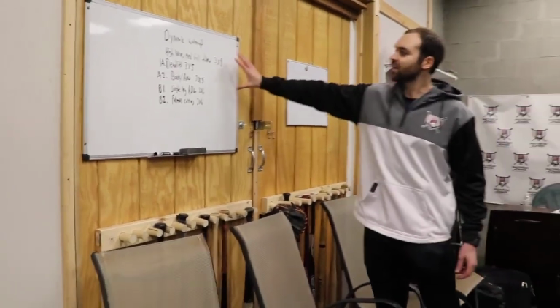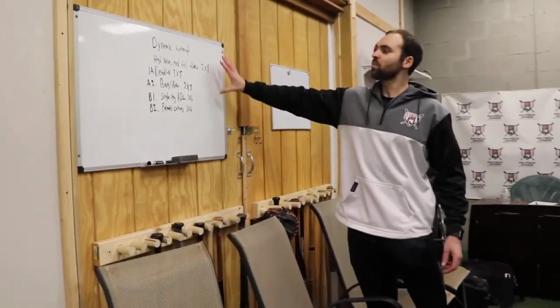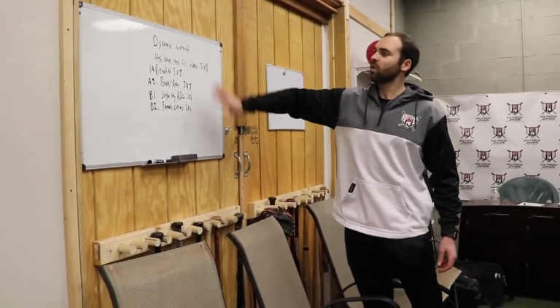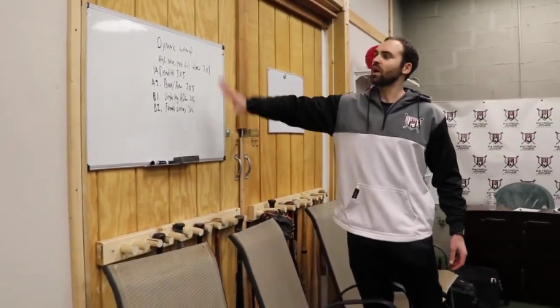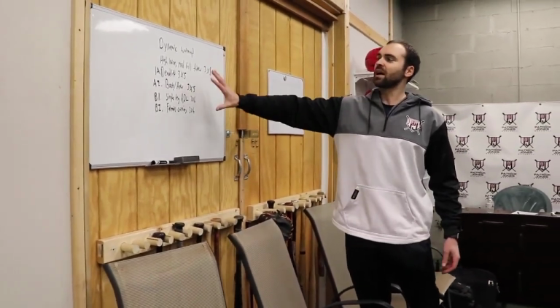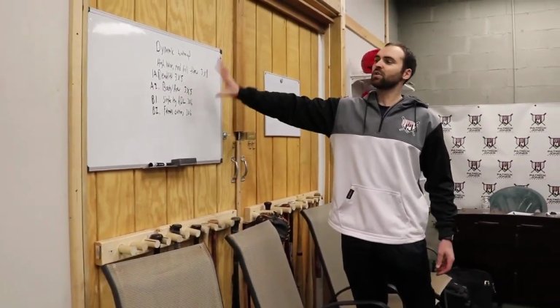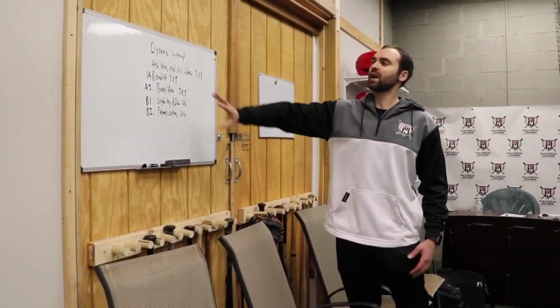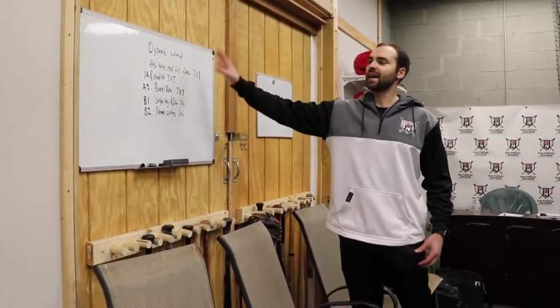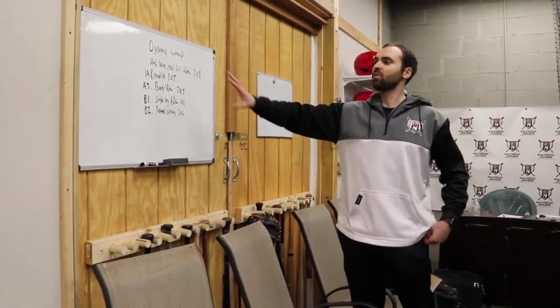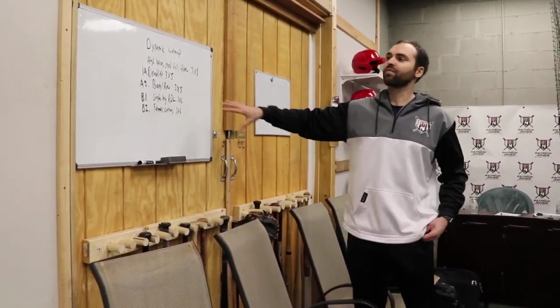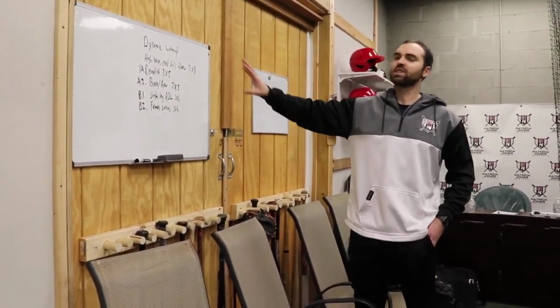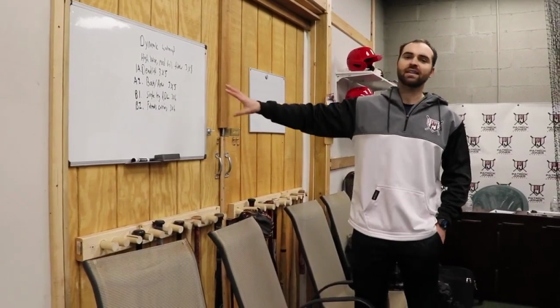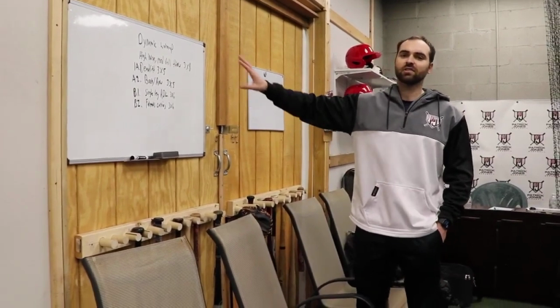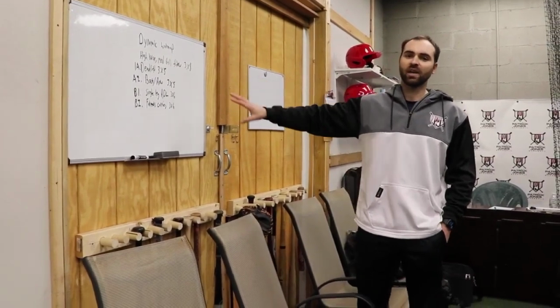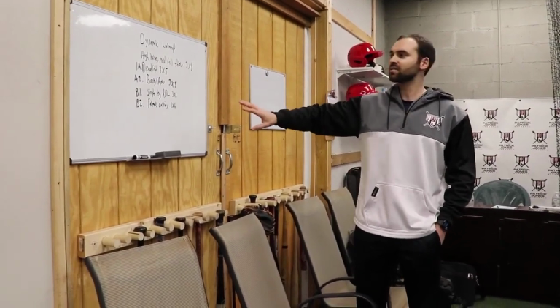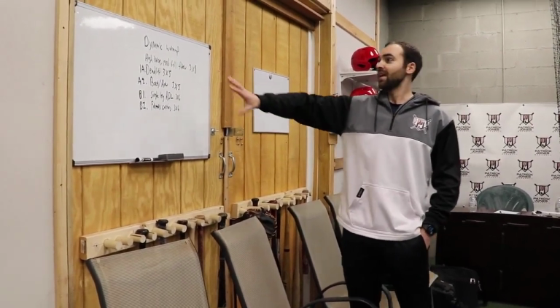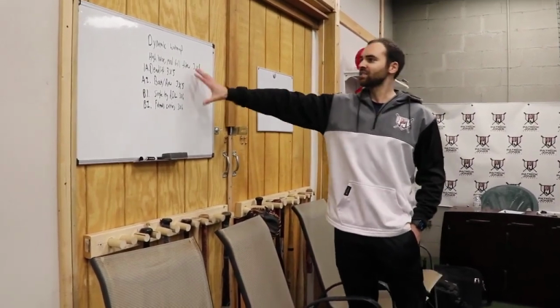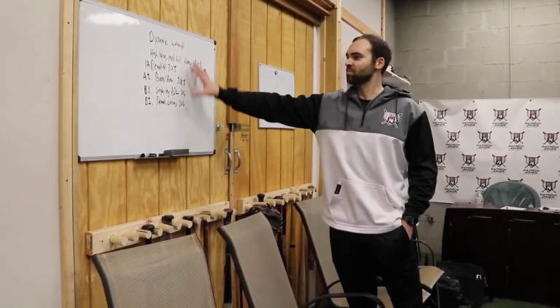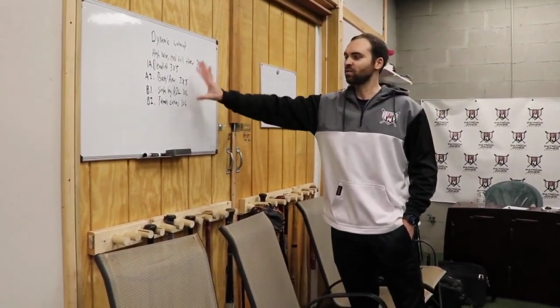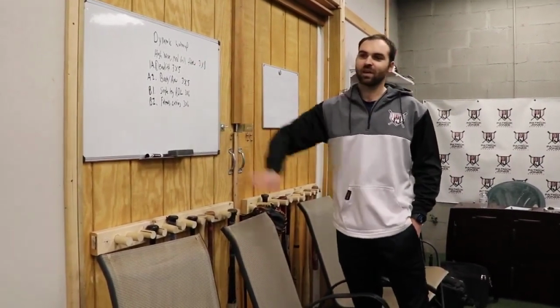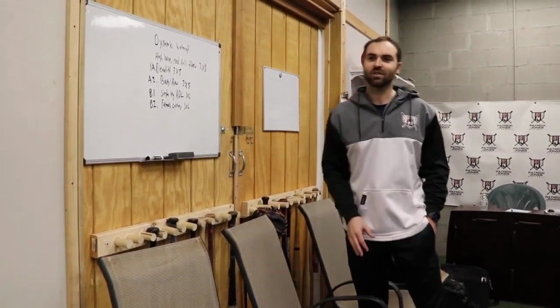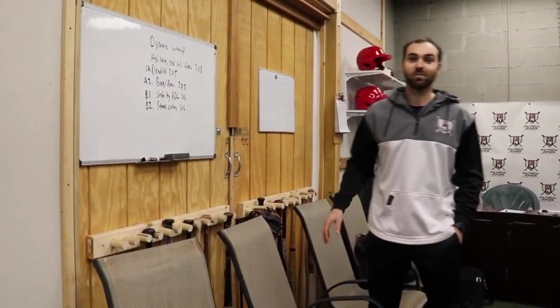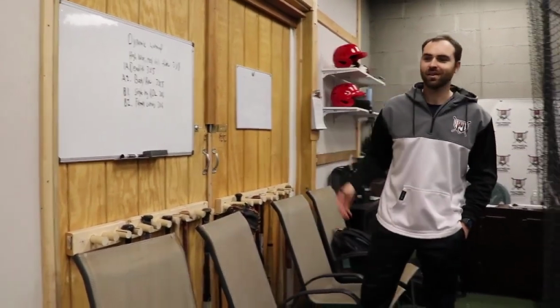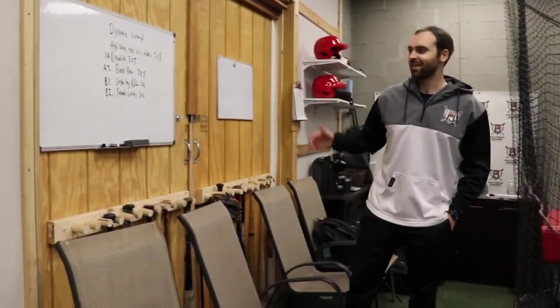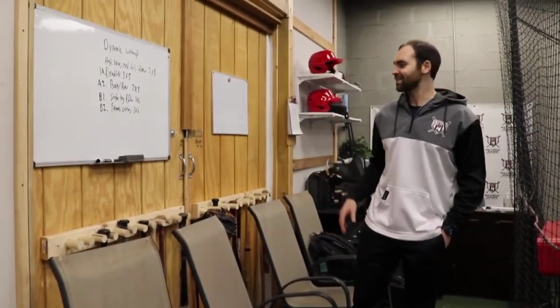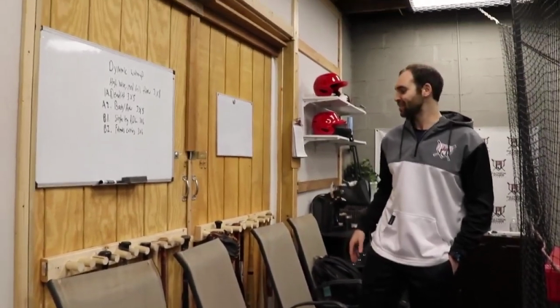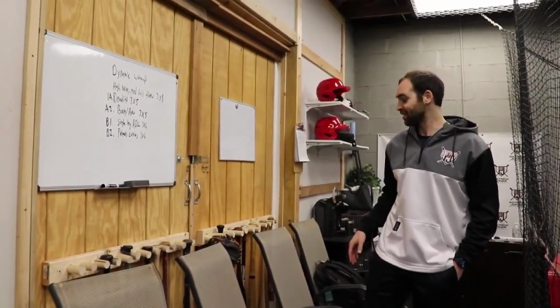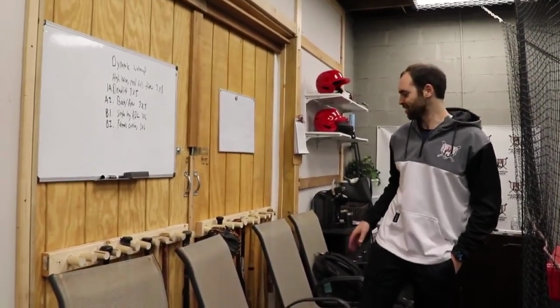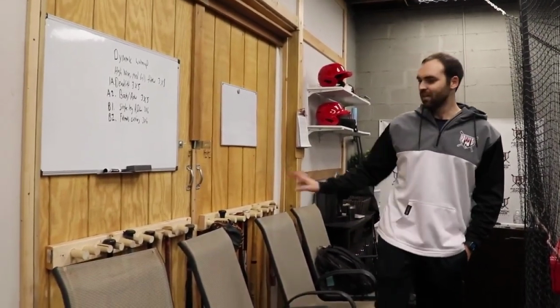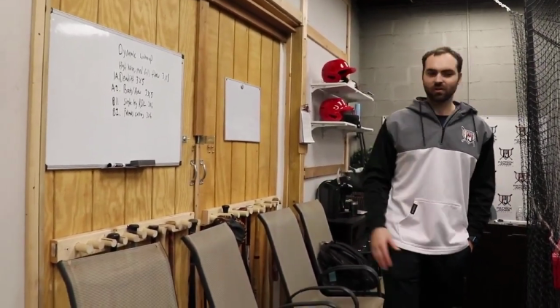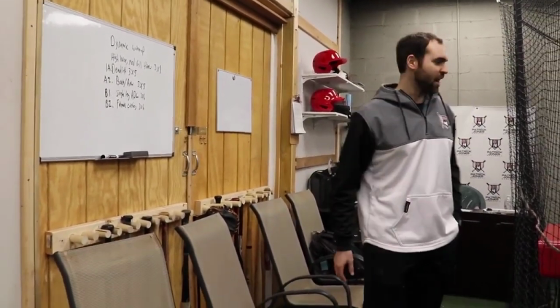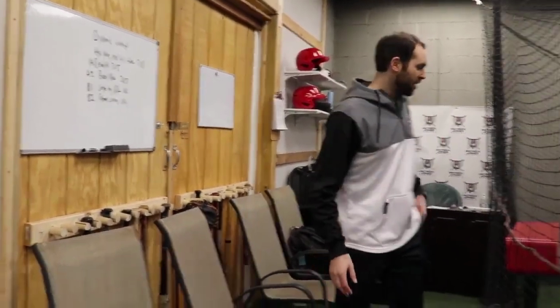Here on the whiteboard, what I'll do a lot of times is write down what we're focusing on that day if it's a group of hitters. And then this is just my own personal lift that I did up here — I've got to stay in shape myself.